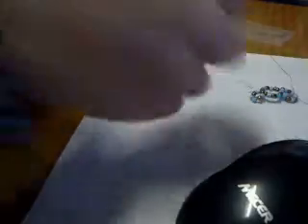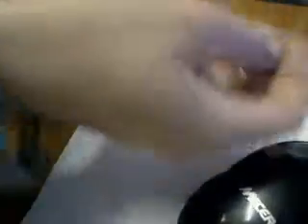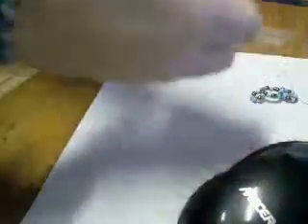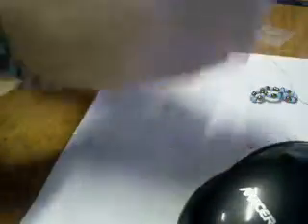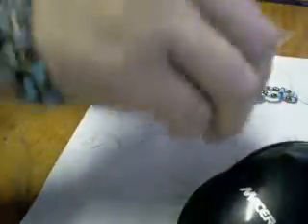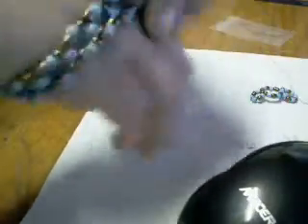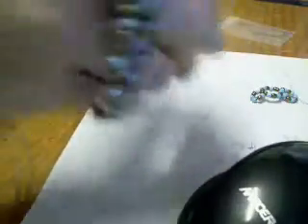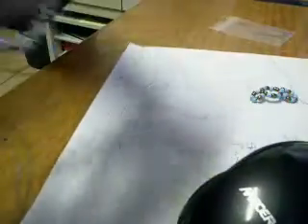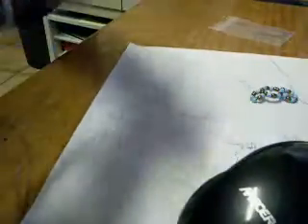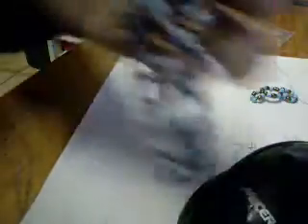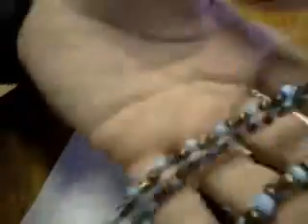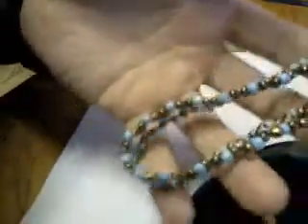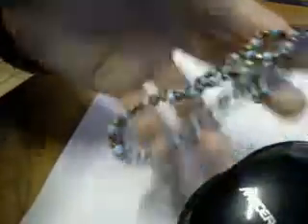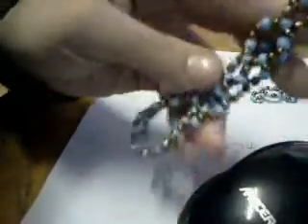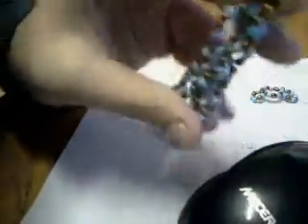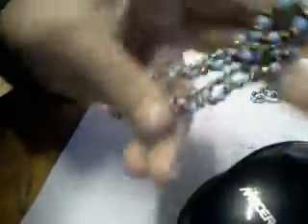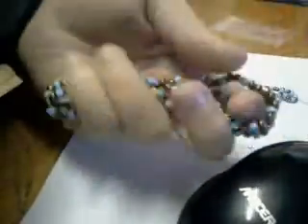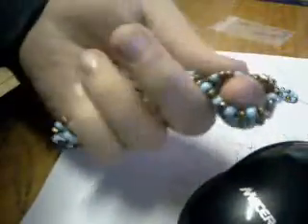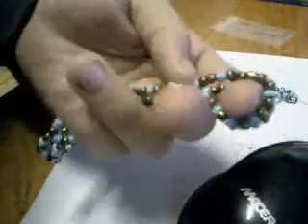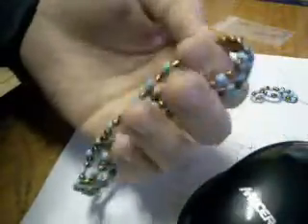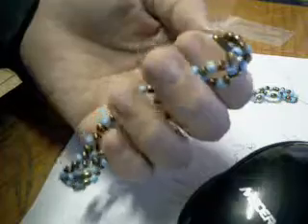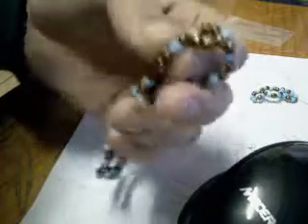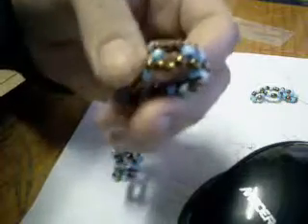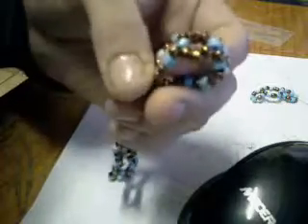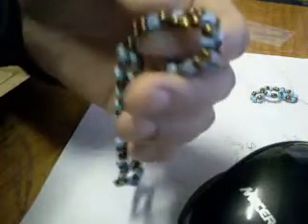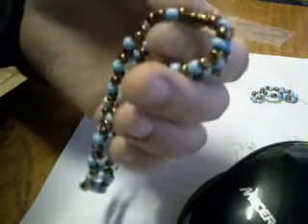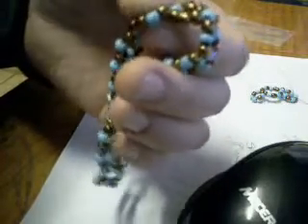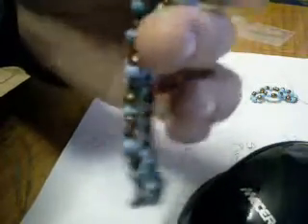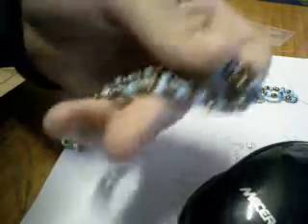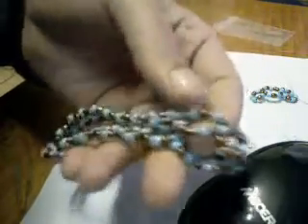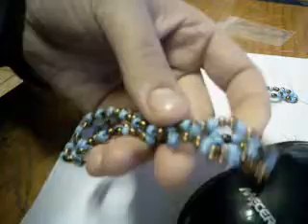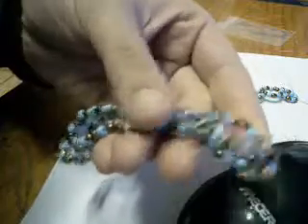And this one here I made for a bracelet. As you can see, beautiful little bracelet. Selling it for like R35 in South Africa and $2 overseas.